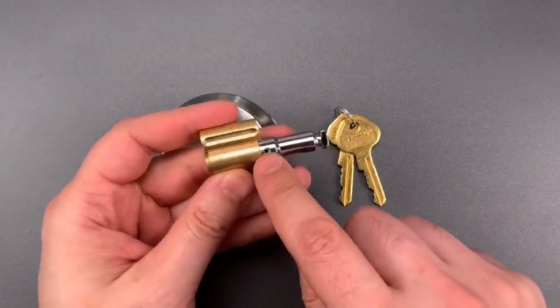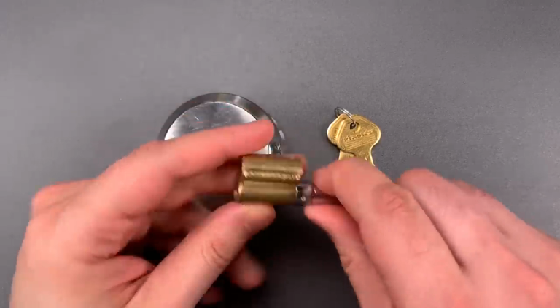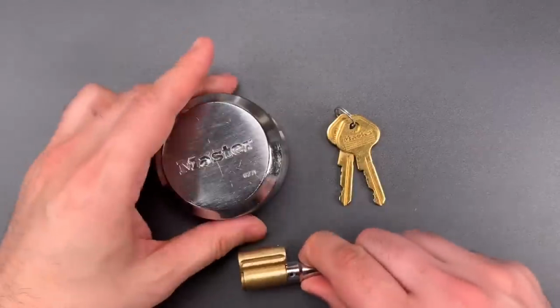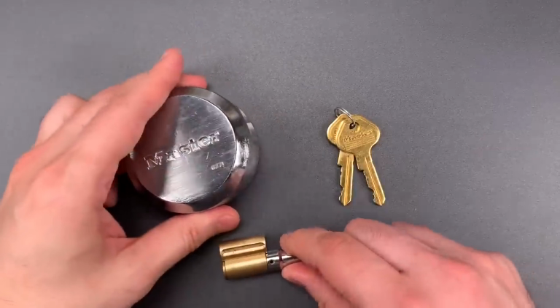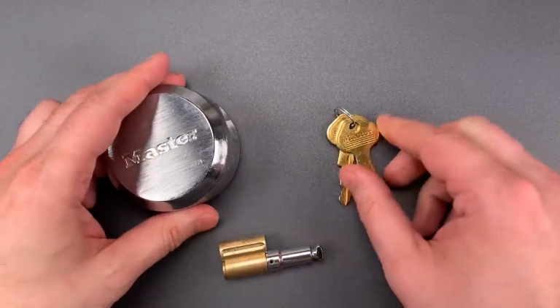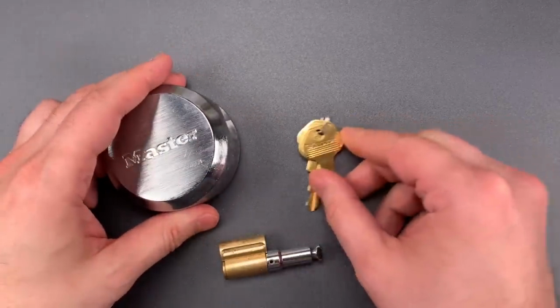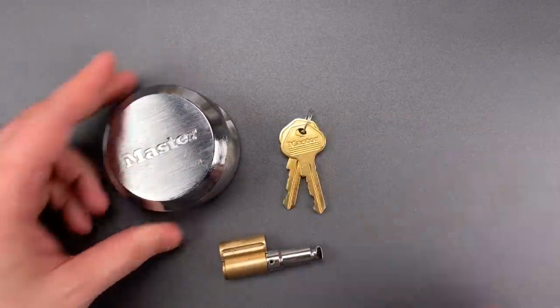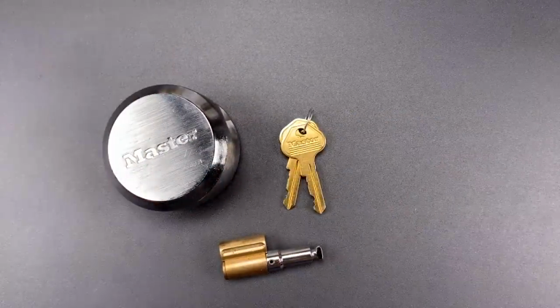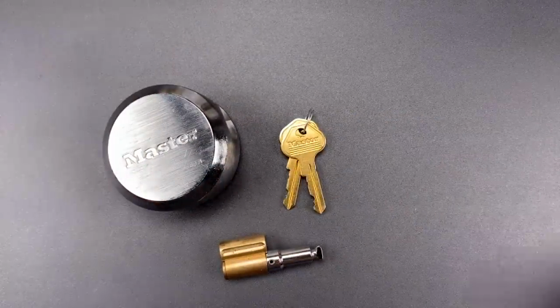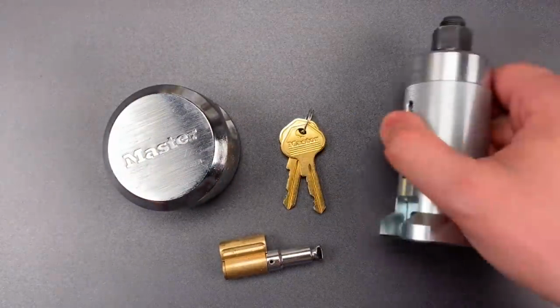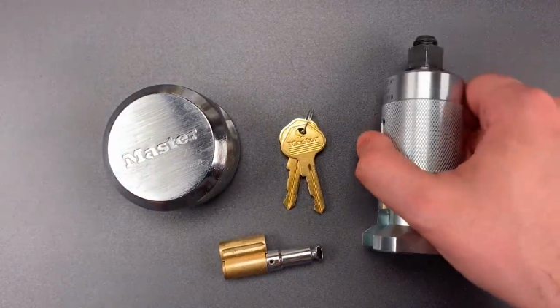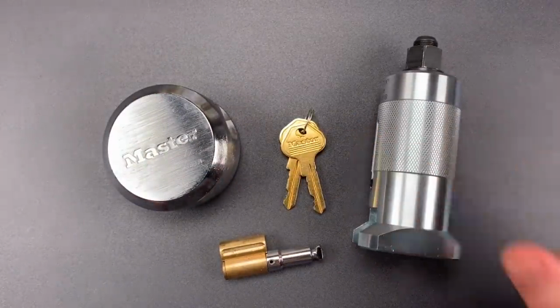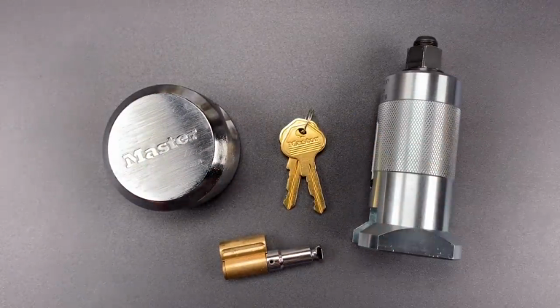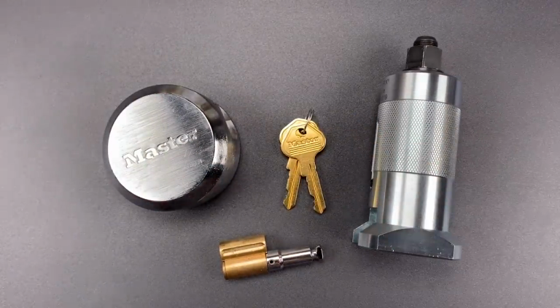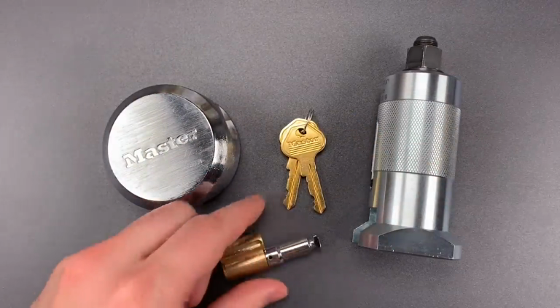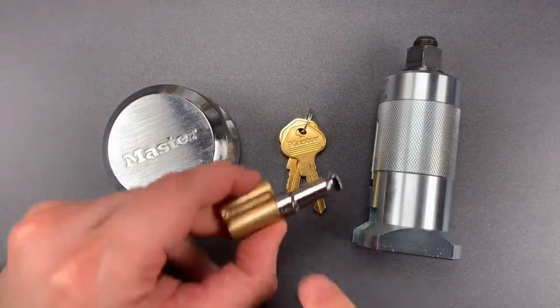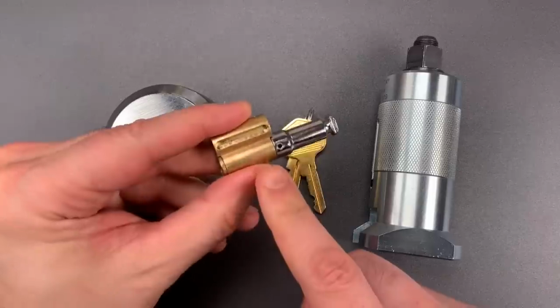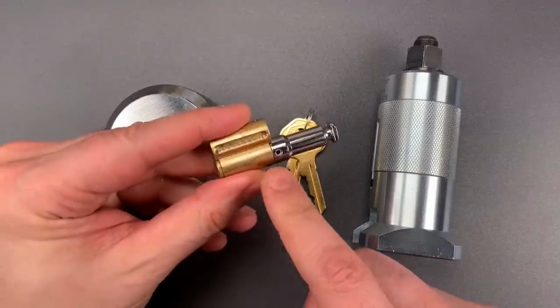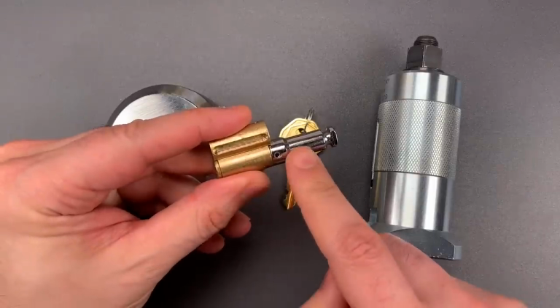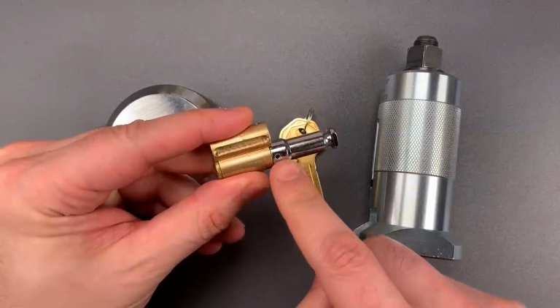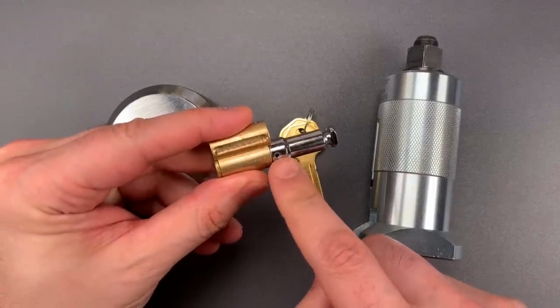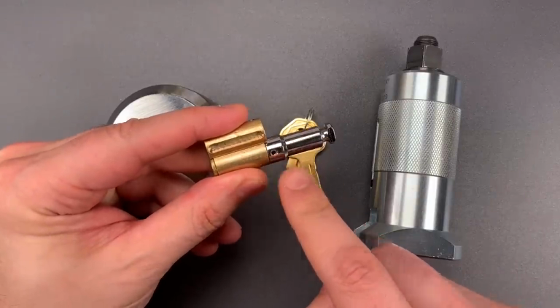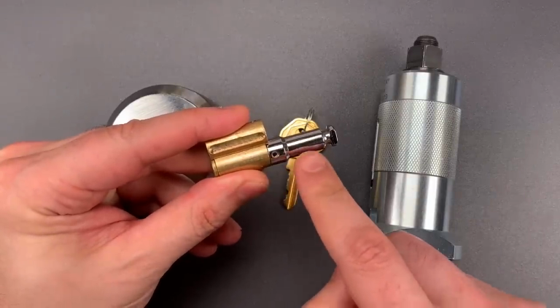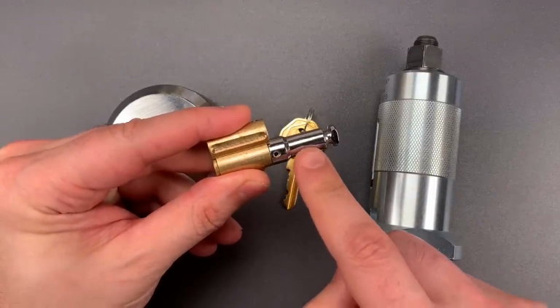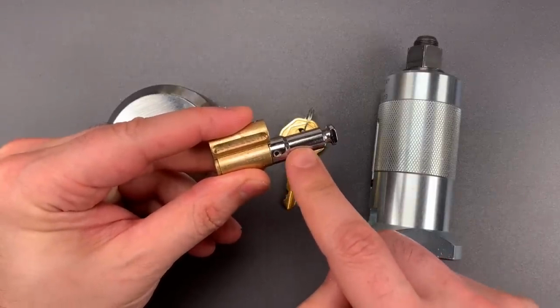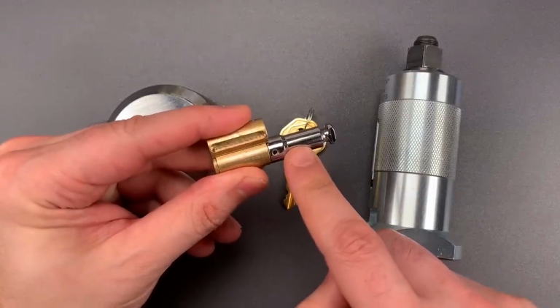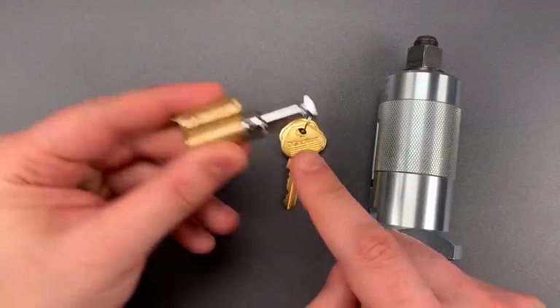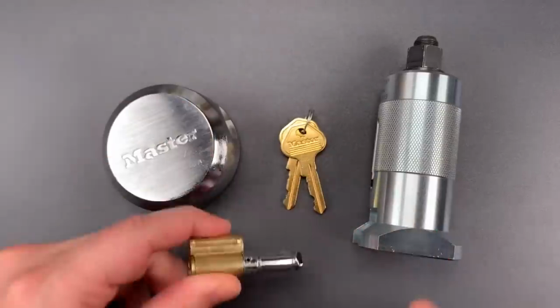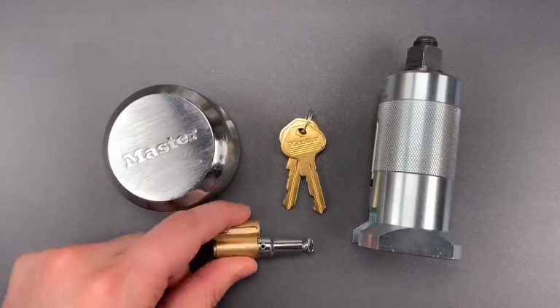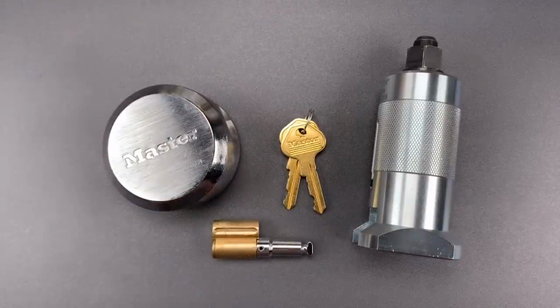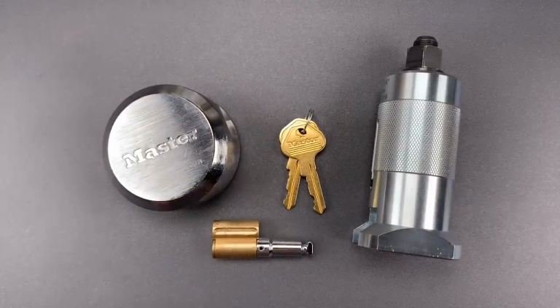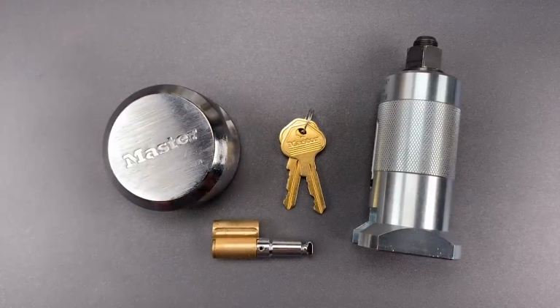So here's what we're going to do. We're going to head down to the garage and see what happens when we apply the Wendt Core Puller. I think the core will separate from the shackle right at that pin, and that will allow us to take the shackle out.